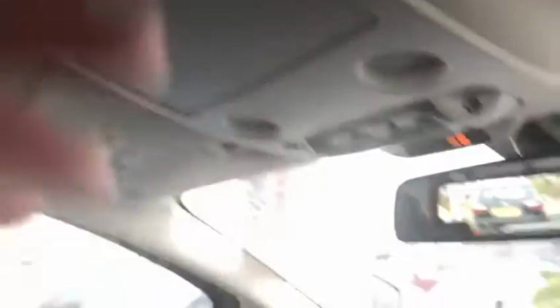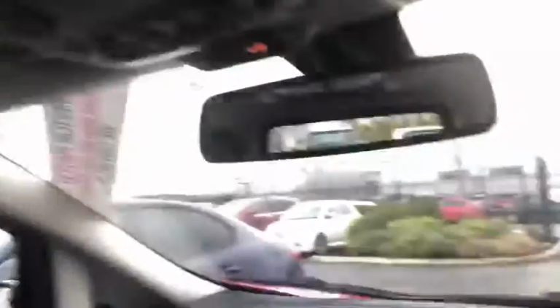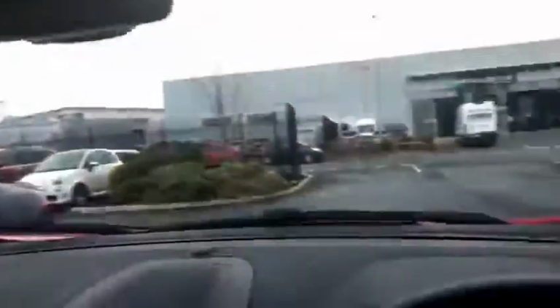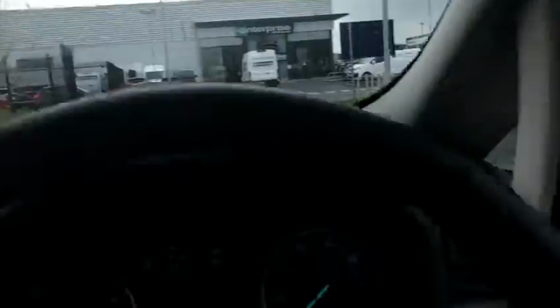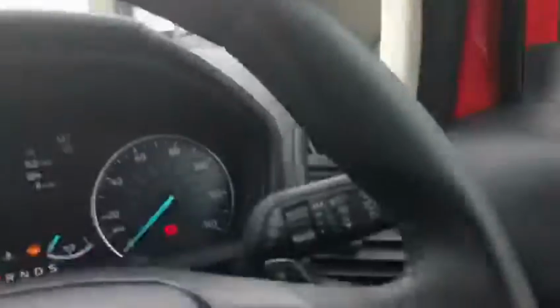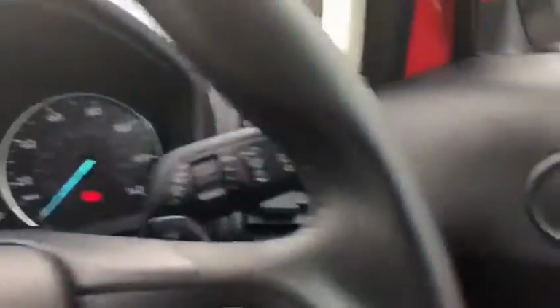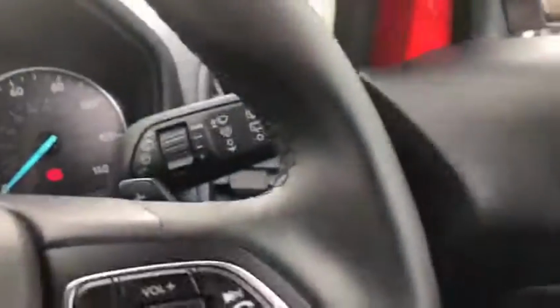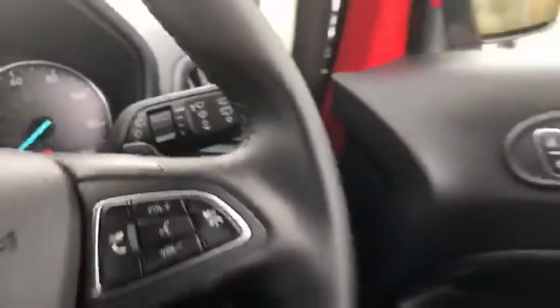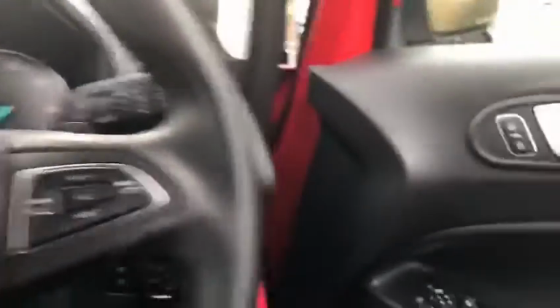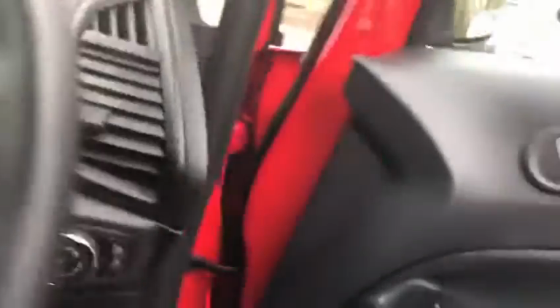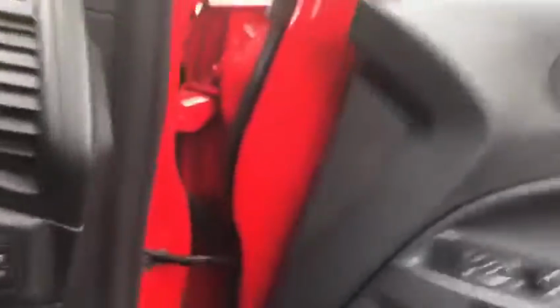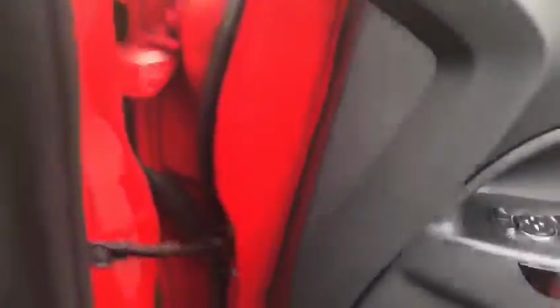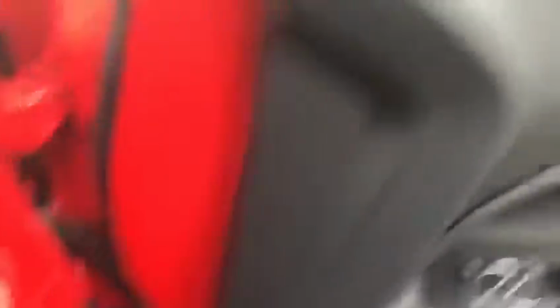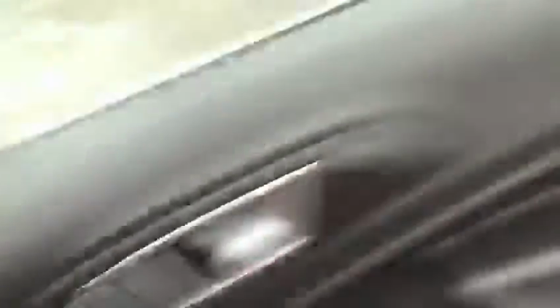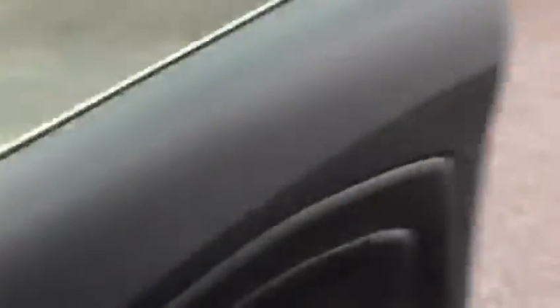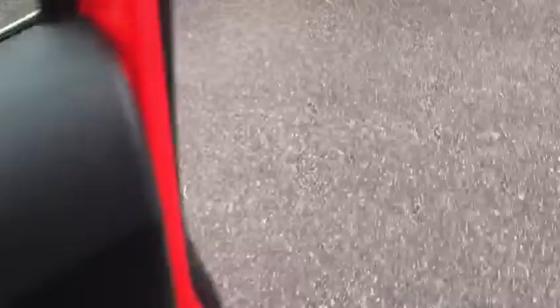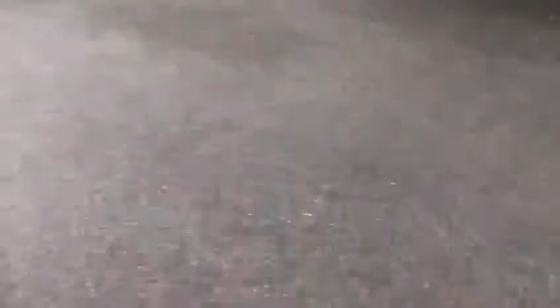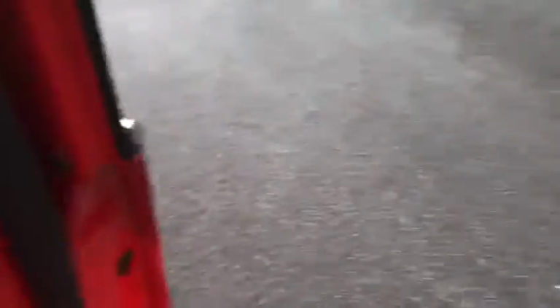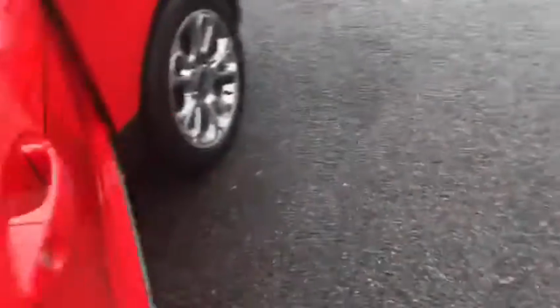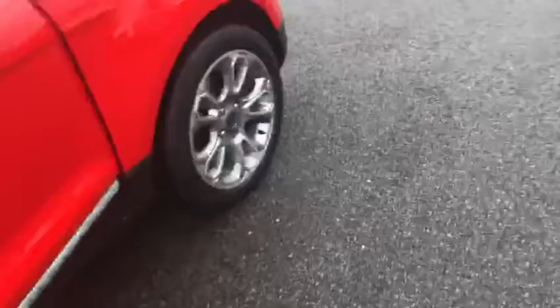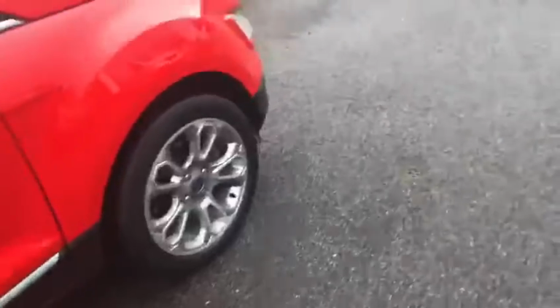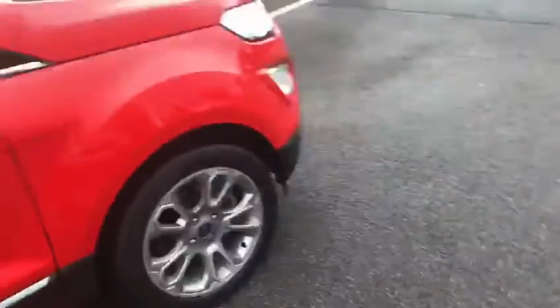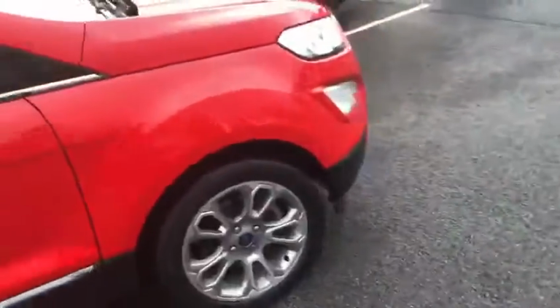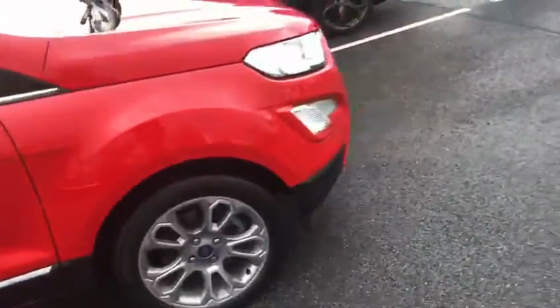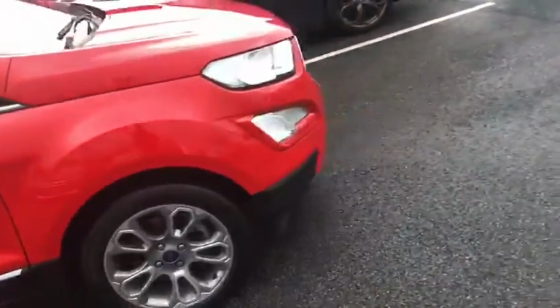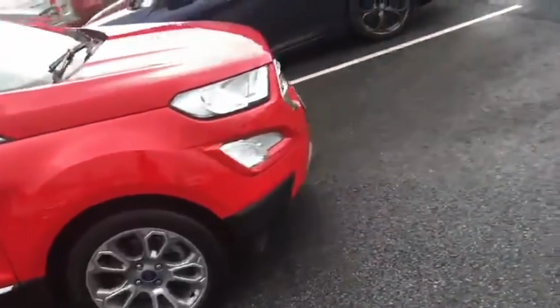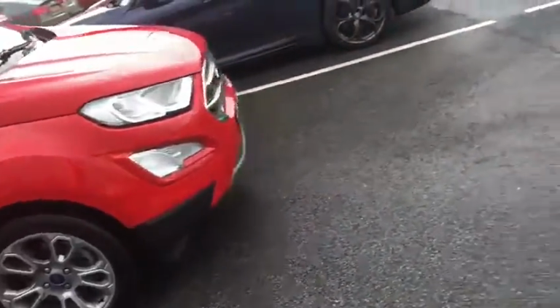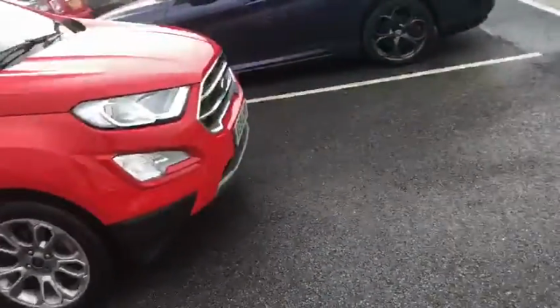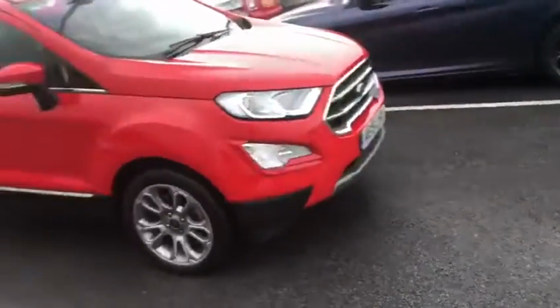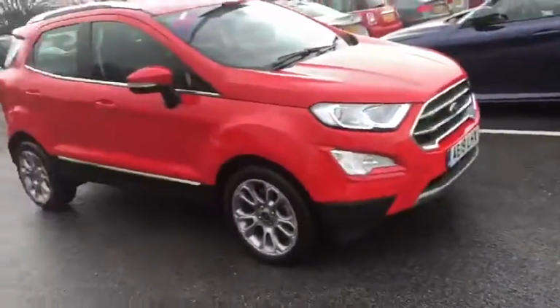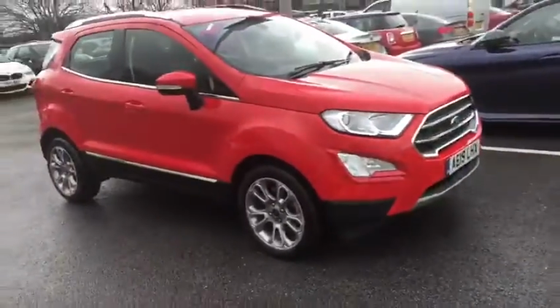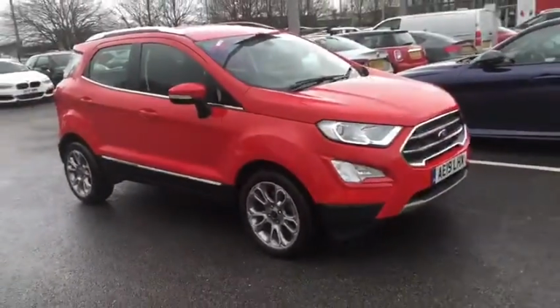Looking up at the top, you've got a very nice sunglasses container, which is very handy. Unfortunately that's all we have time for today. This has been the lovely 2019 Ford EcoSport in red here at Motor Match Chester.